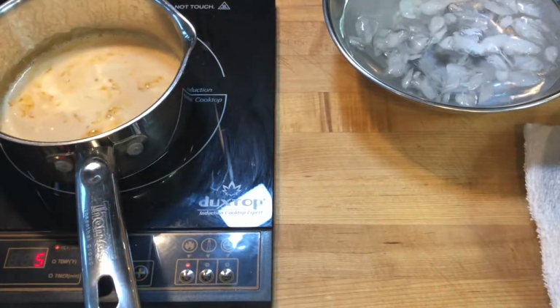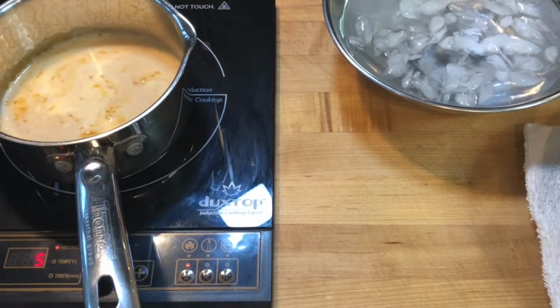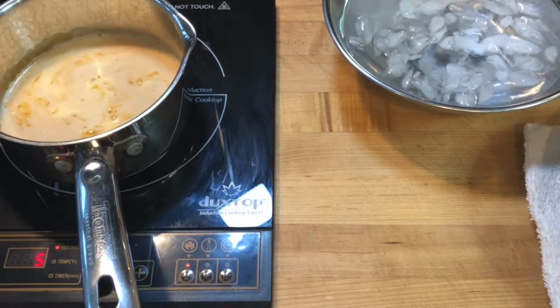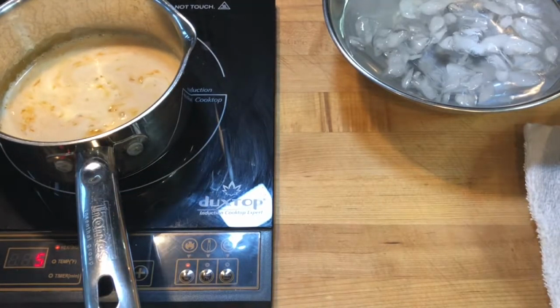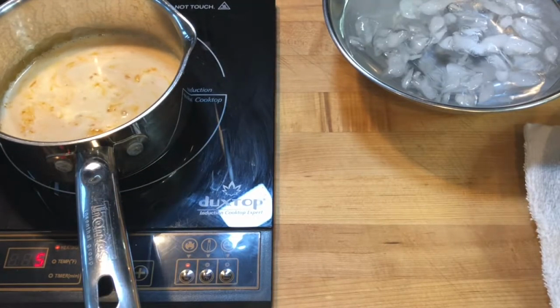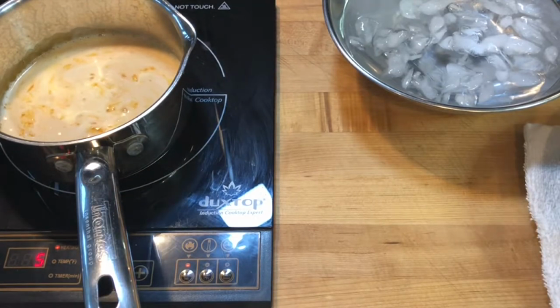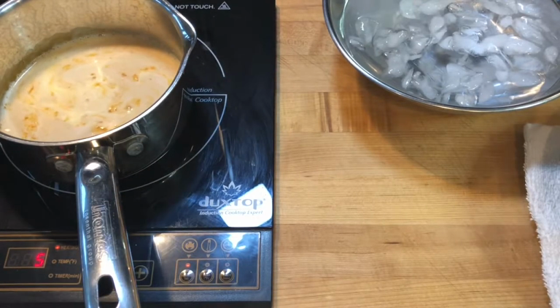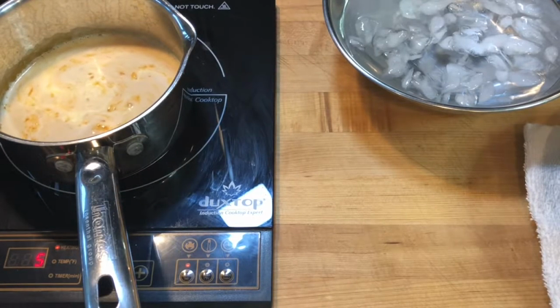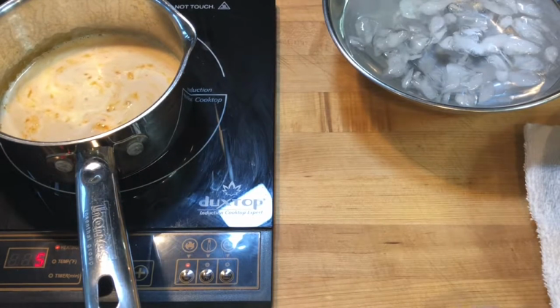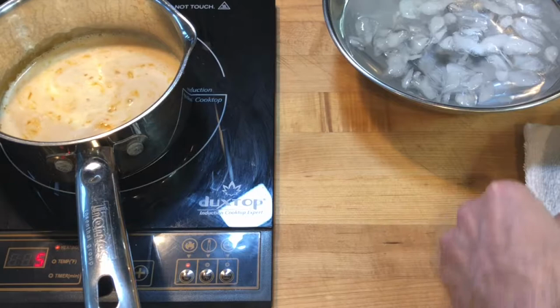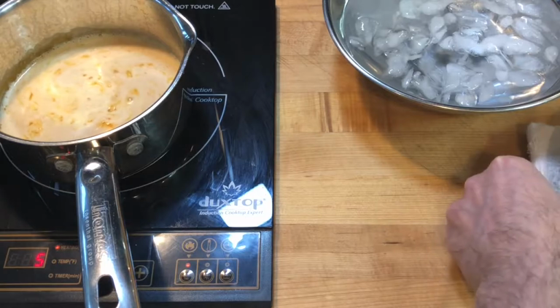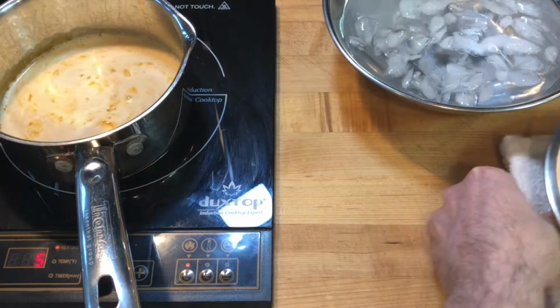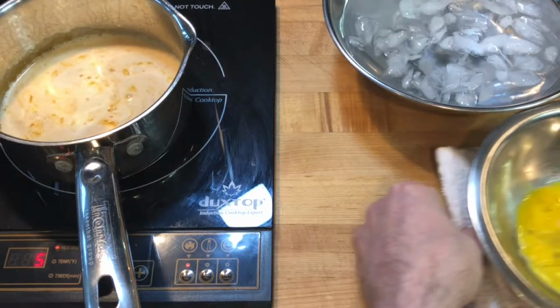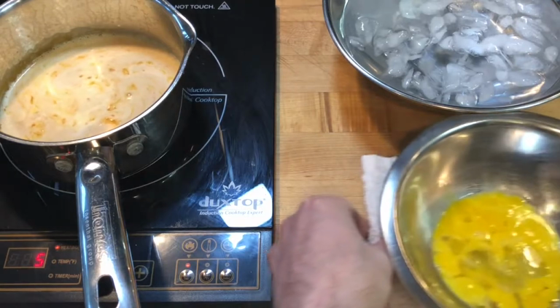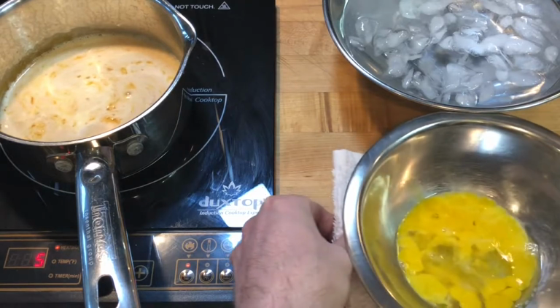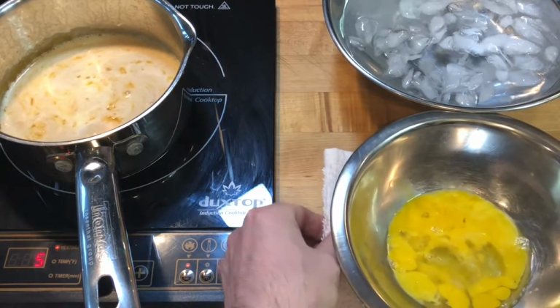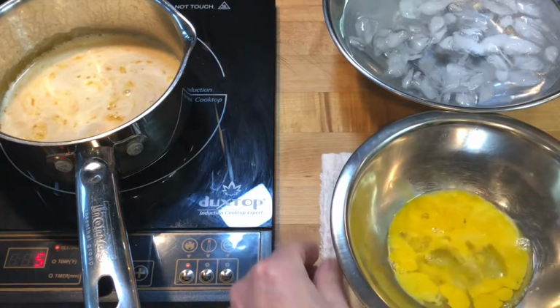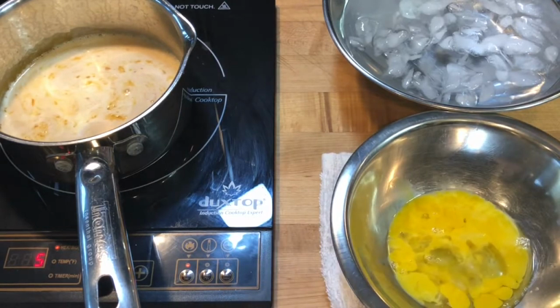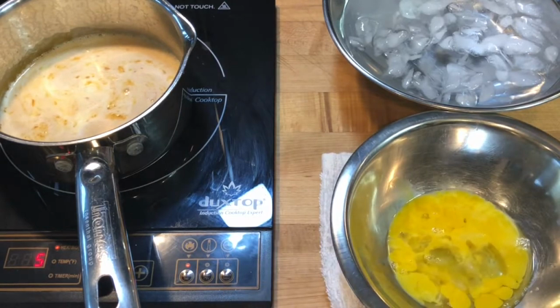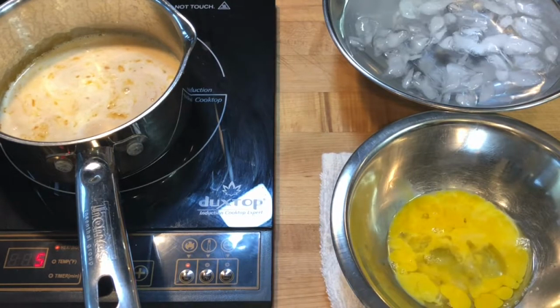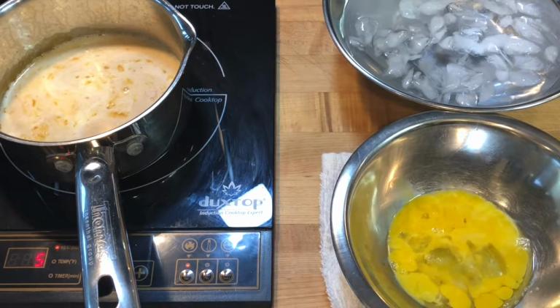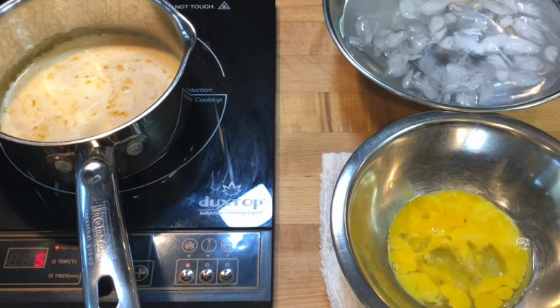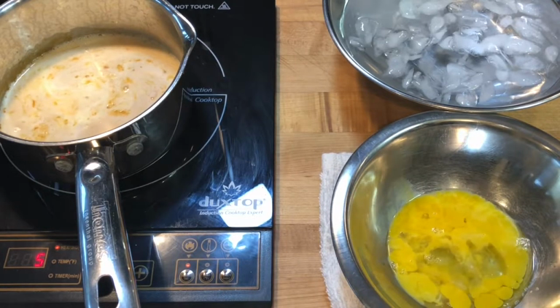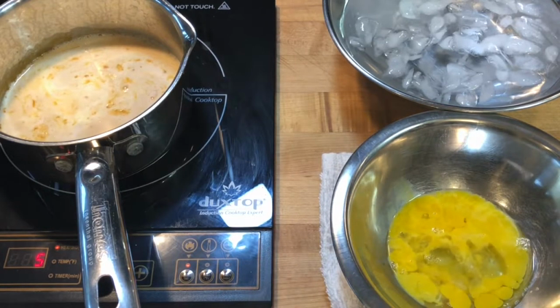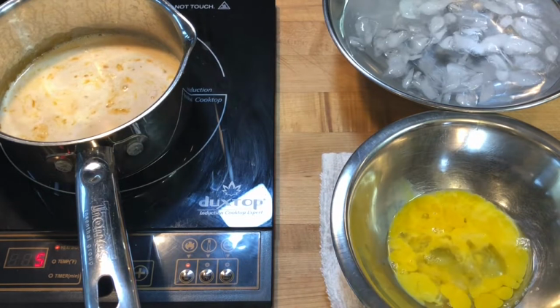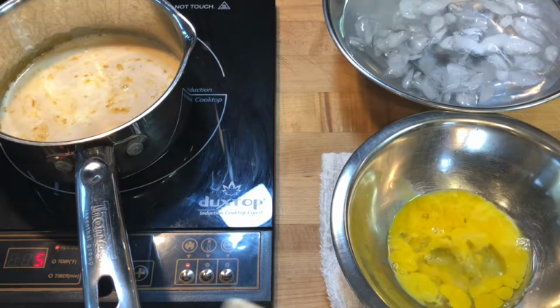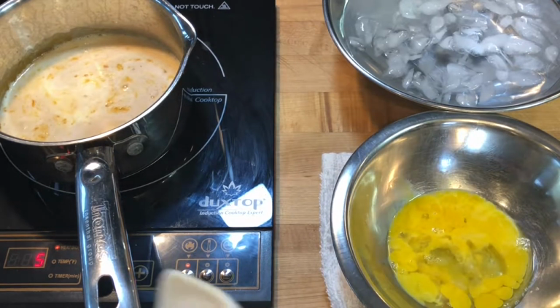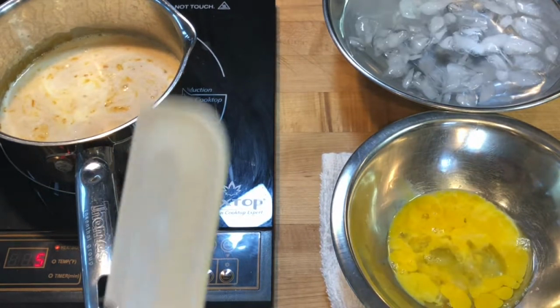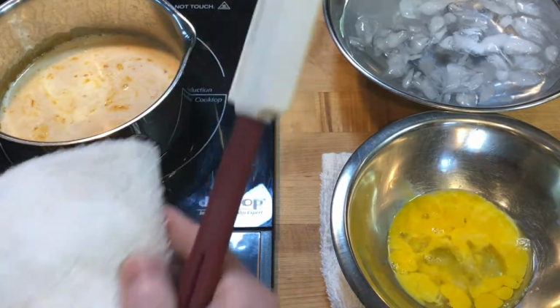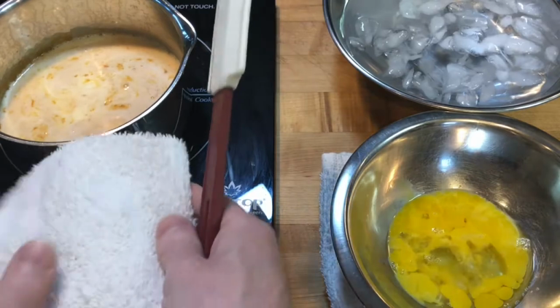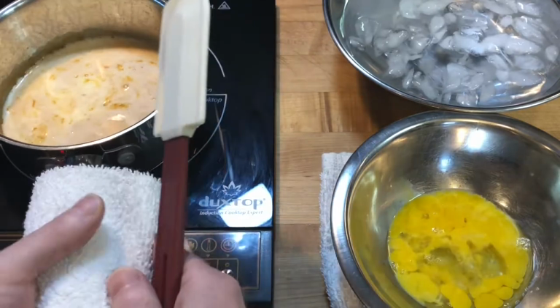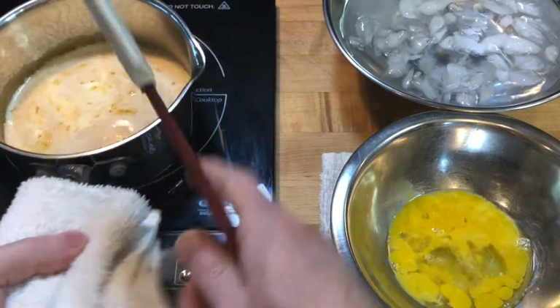If I take it too far, I simply start over. I can also dip the bottom of the pan in ice water to cool the cooking sugar down faster if needed.